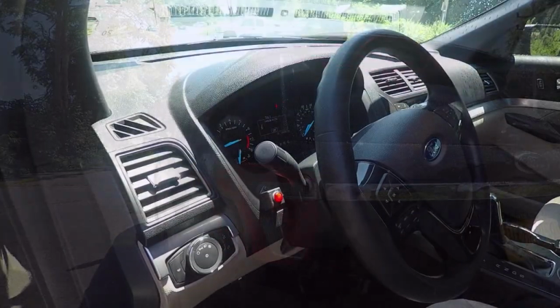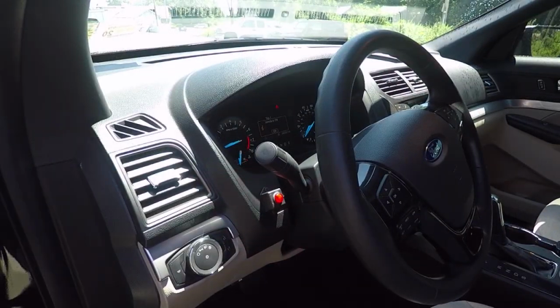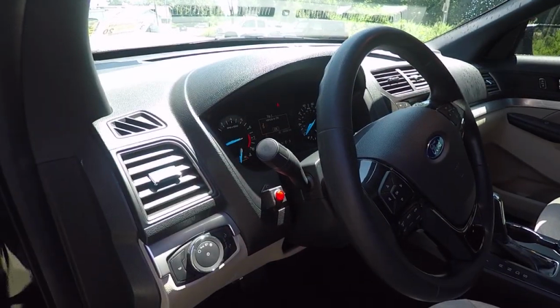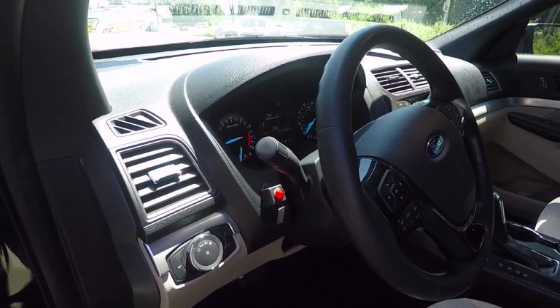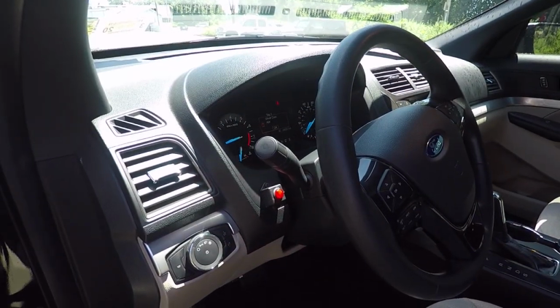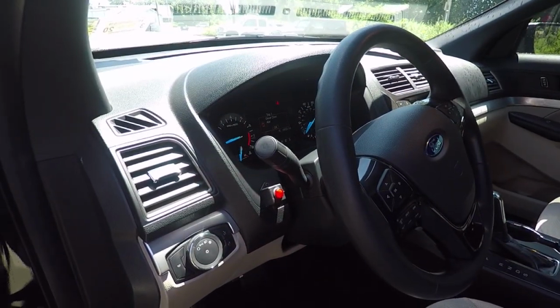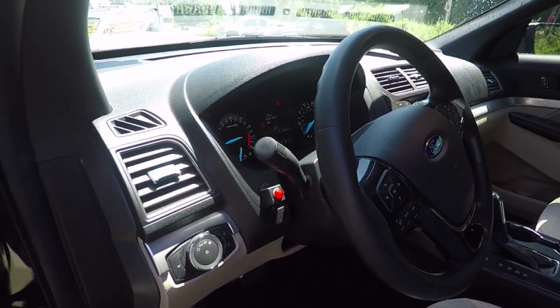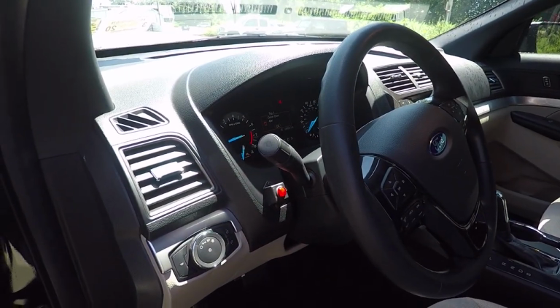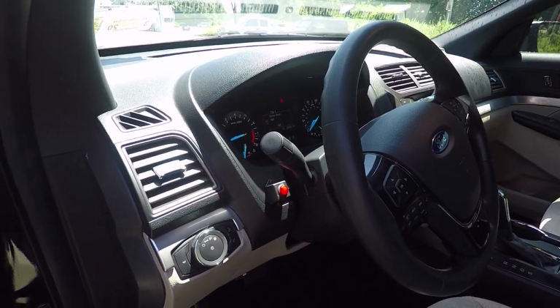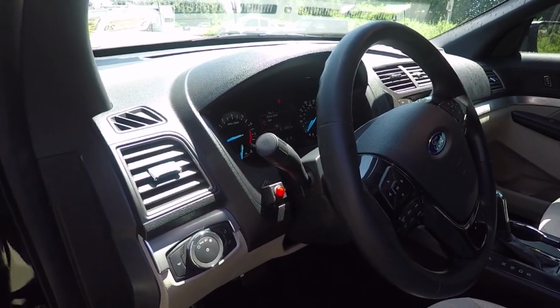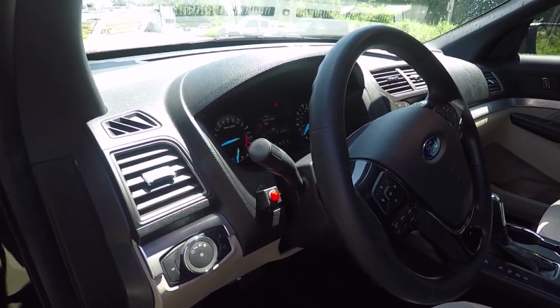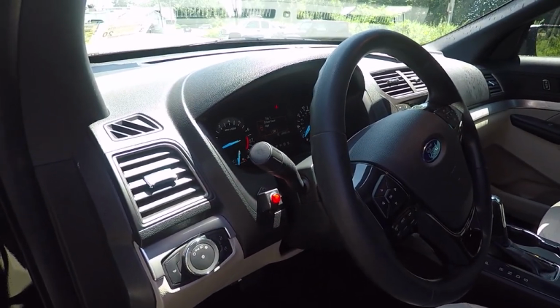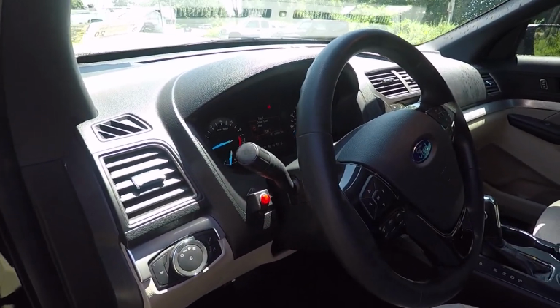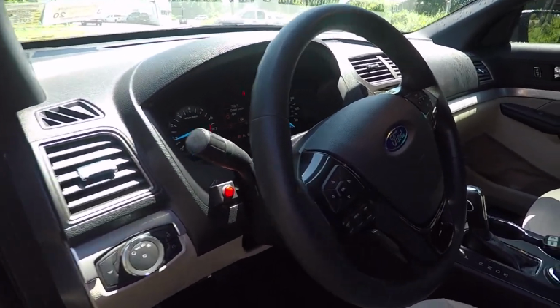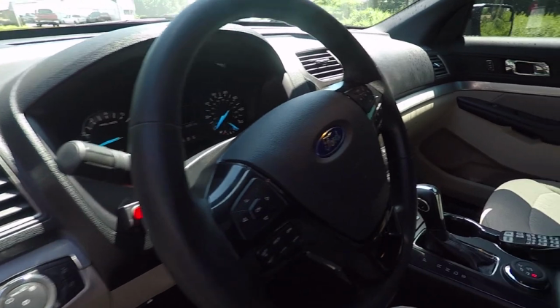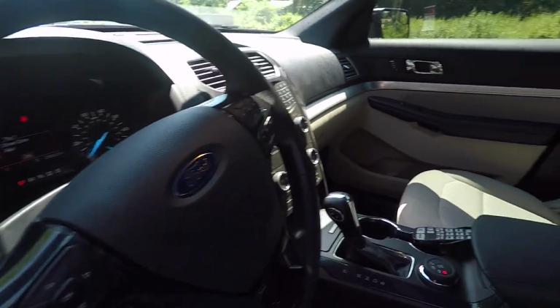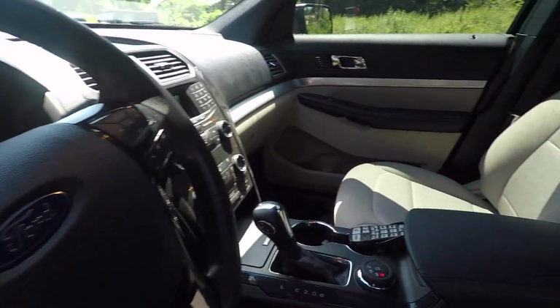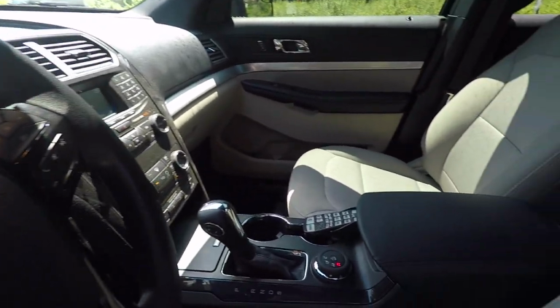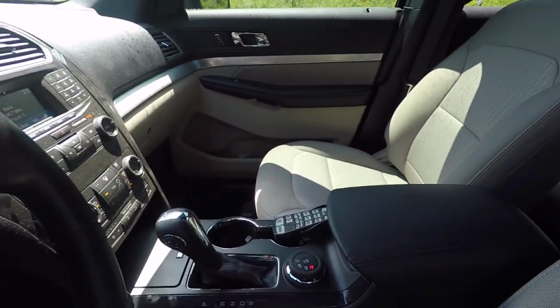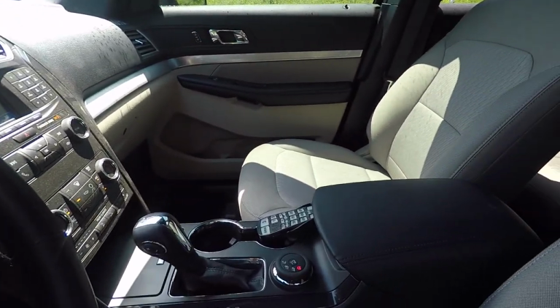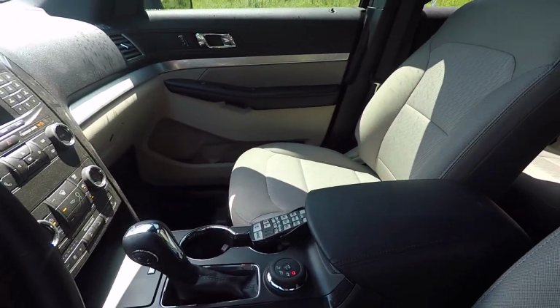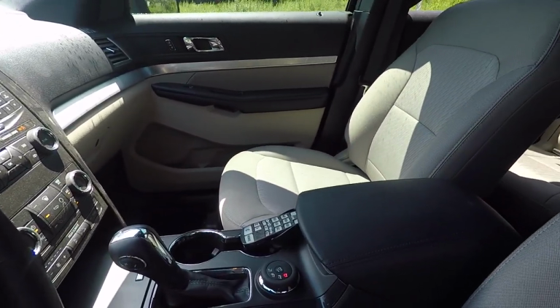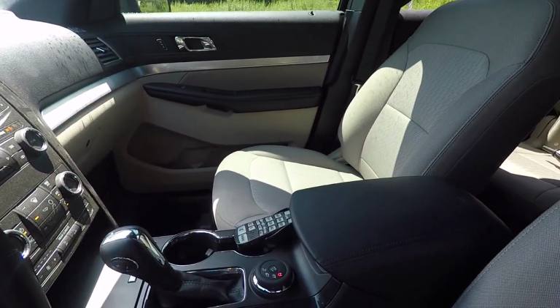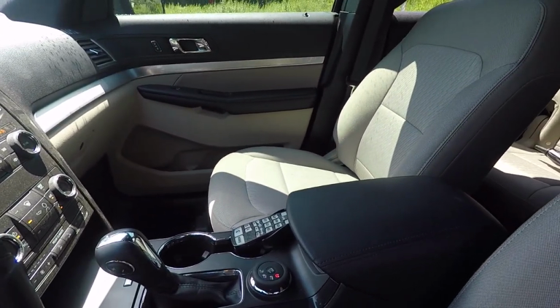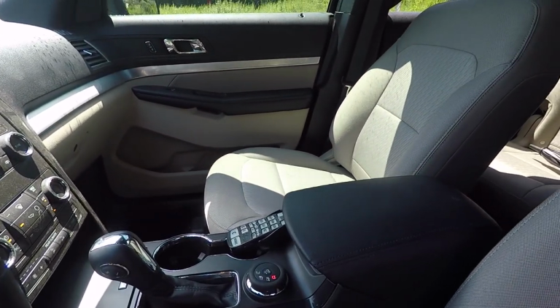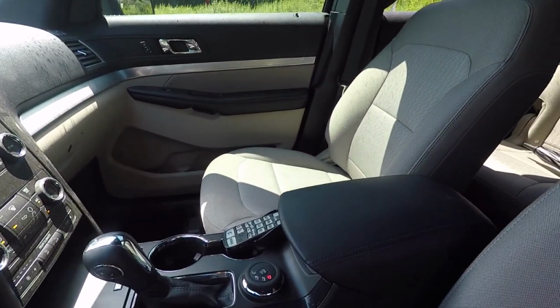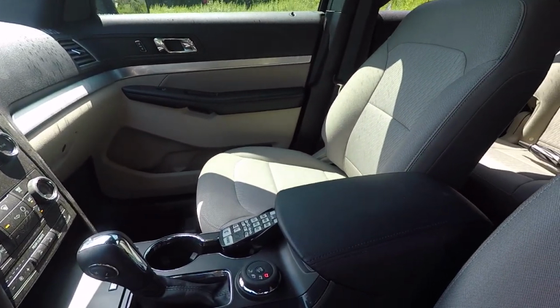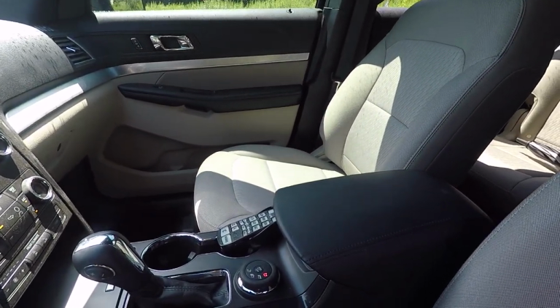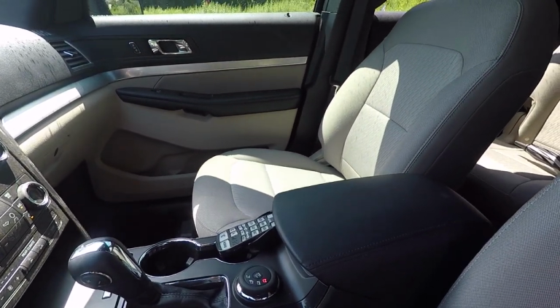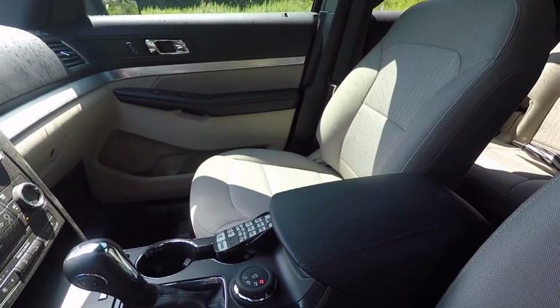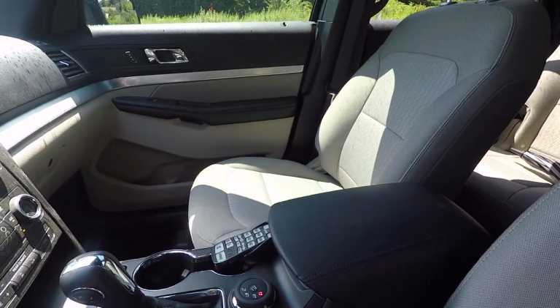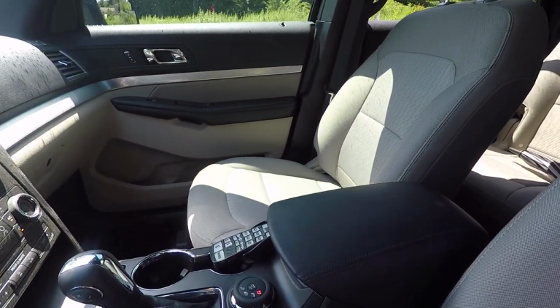Inside the vehicle we've installed a SoundOff Signal ignition security system, and then we have the handheld siren light controller that accompanies the Blueprint electrical system.